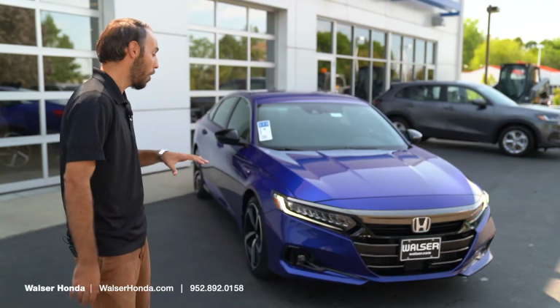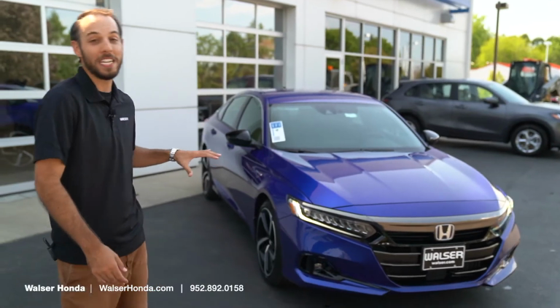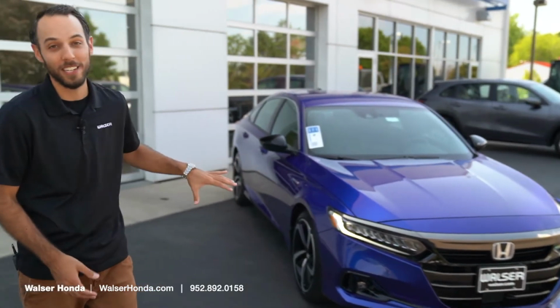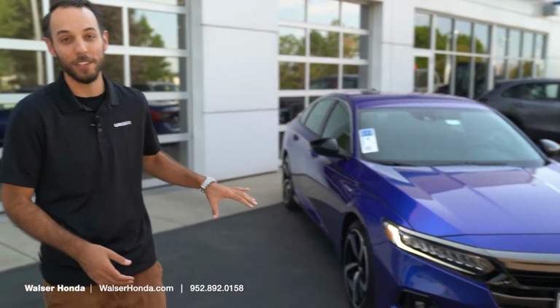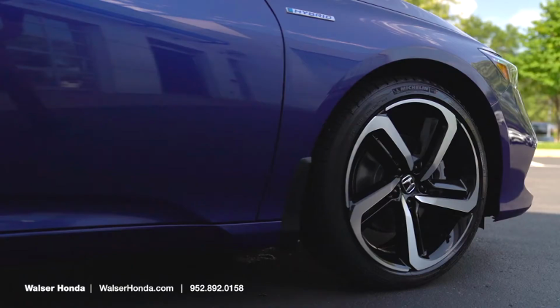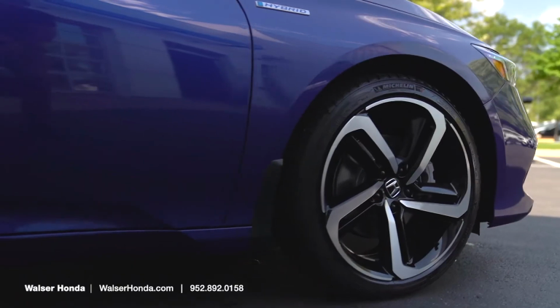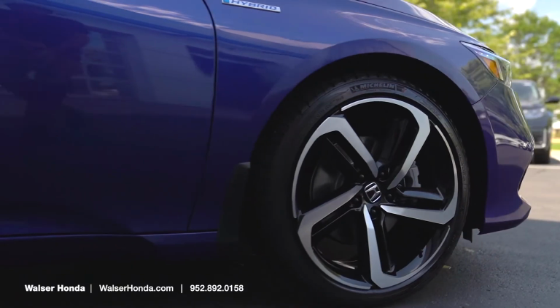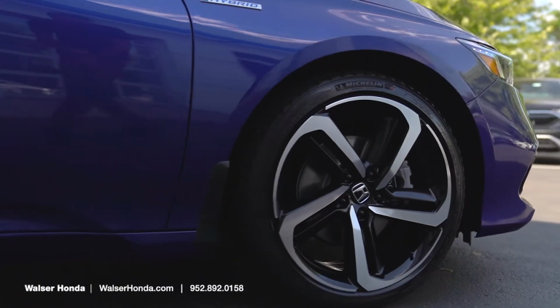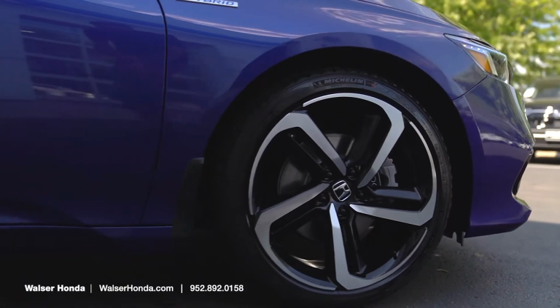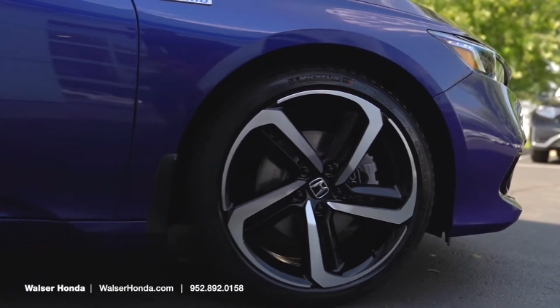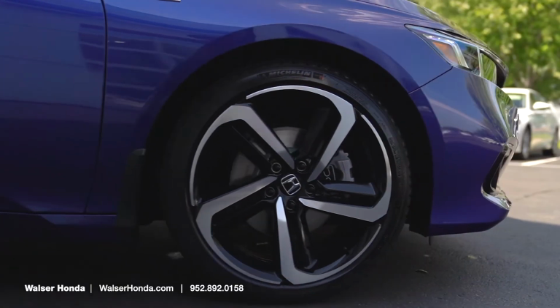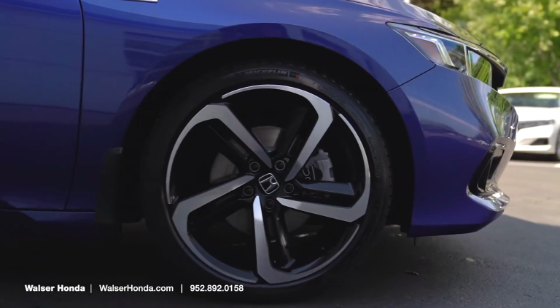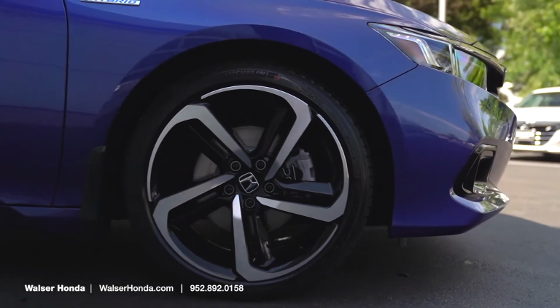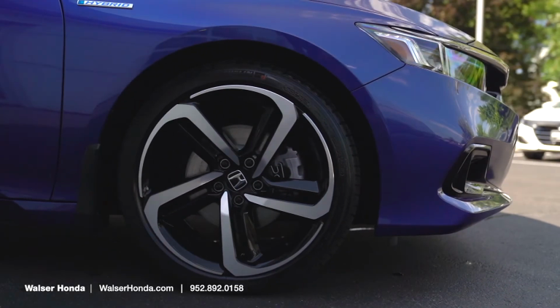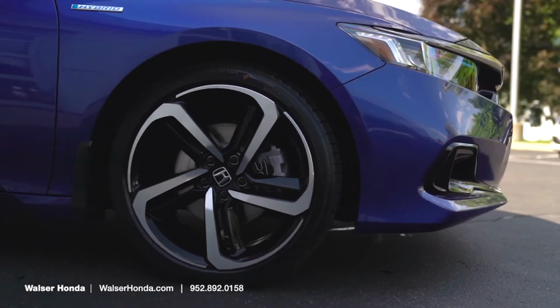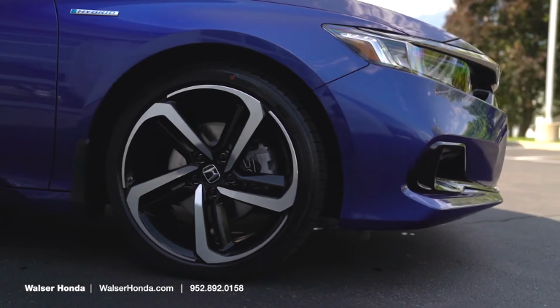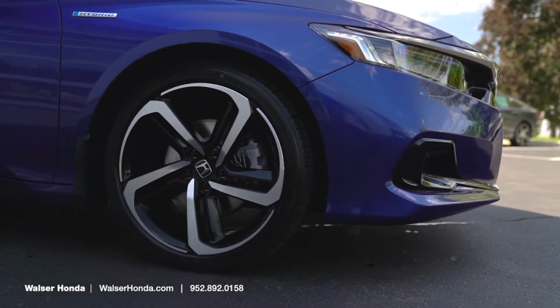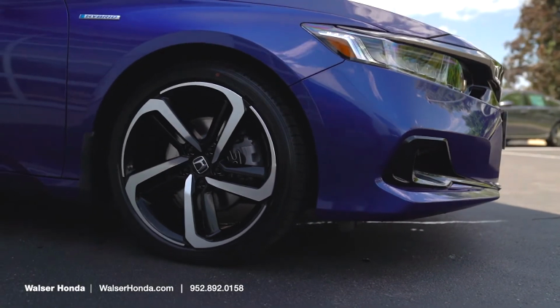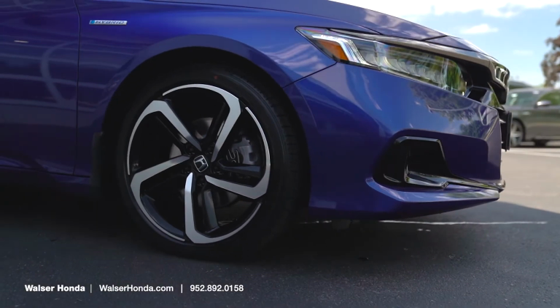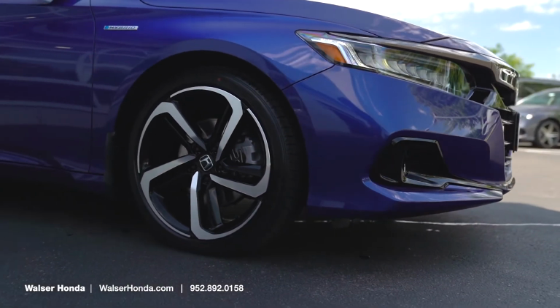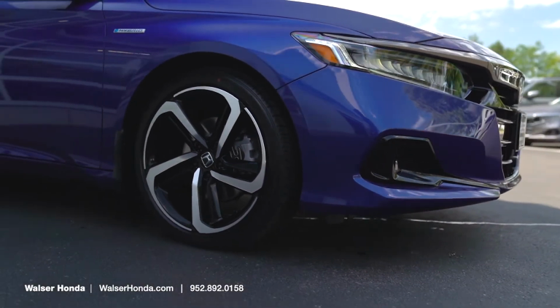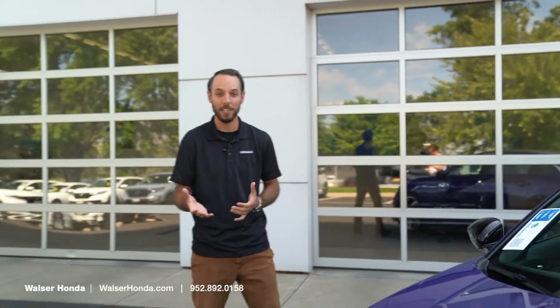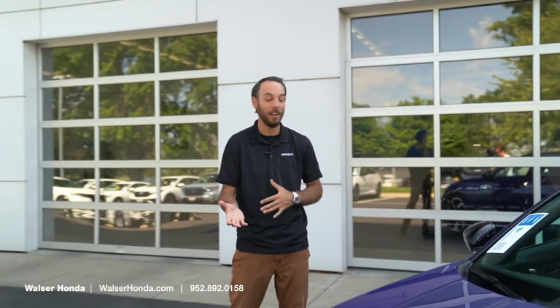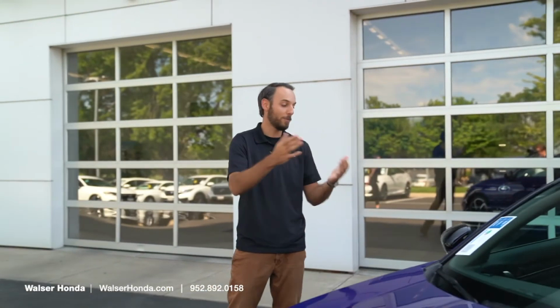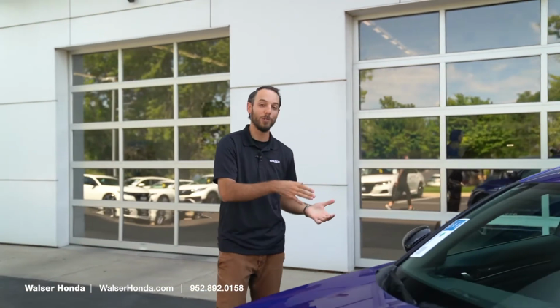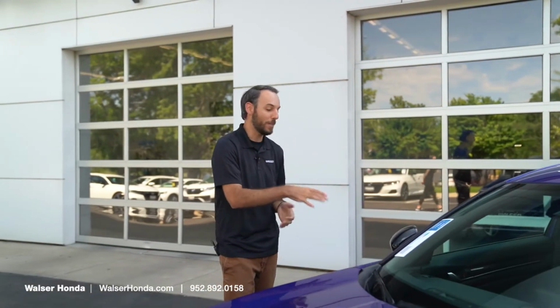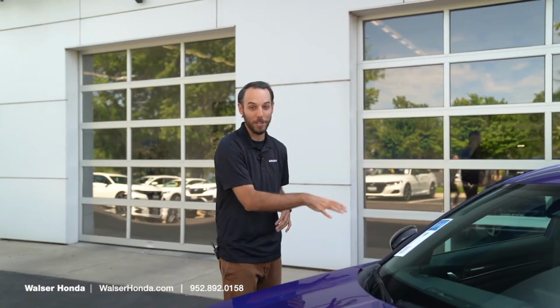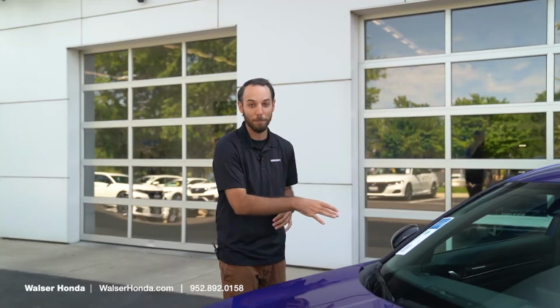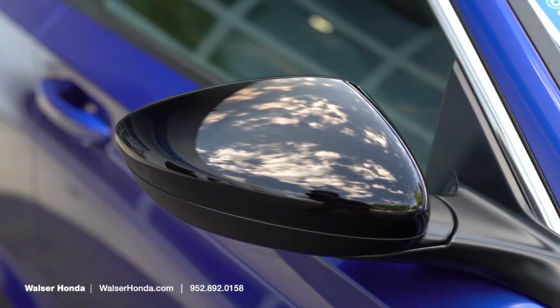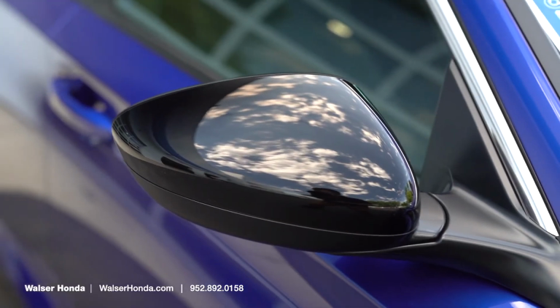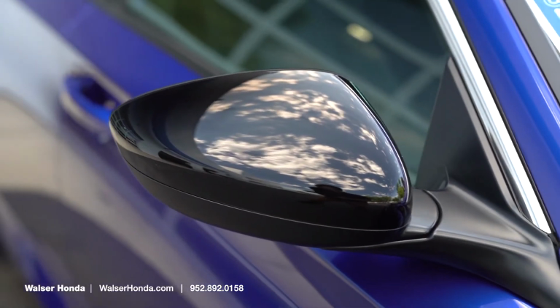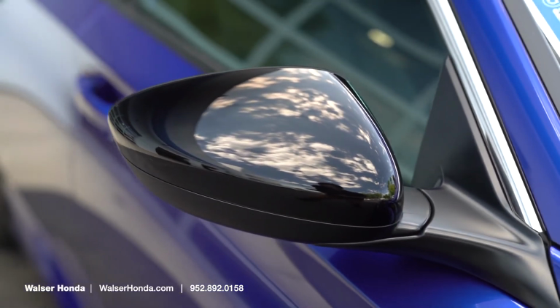The 19-inch wheels on the exterior look so good paired with this bright blue metallic color. It's kind of an inset black and silver, but it matches really nicely on here, especially when you look at the black mirror caps, which gives it that pretty sporty appearance.